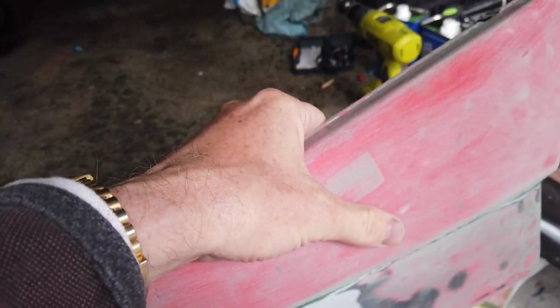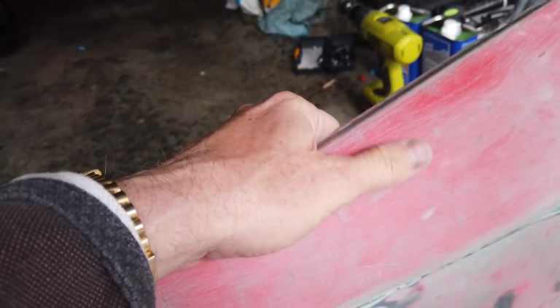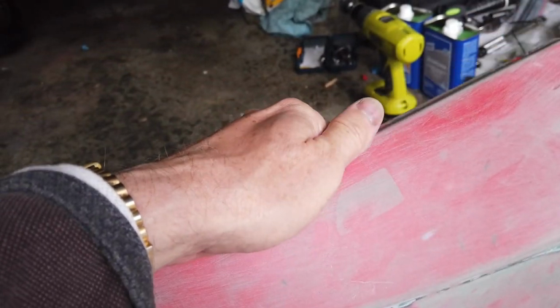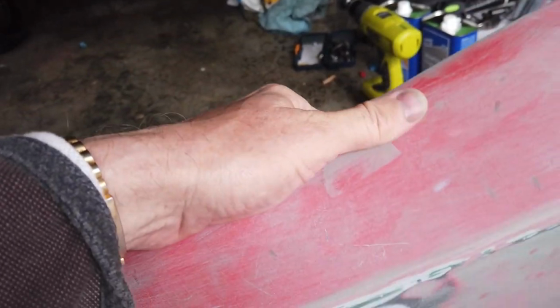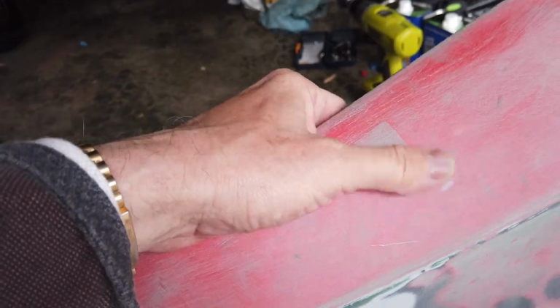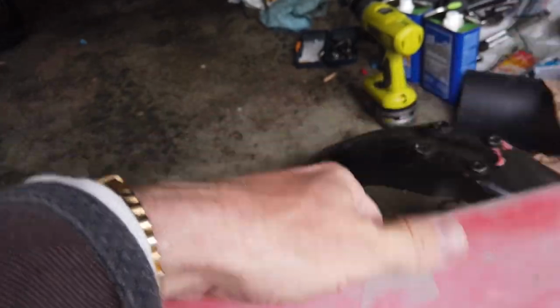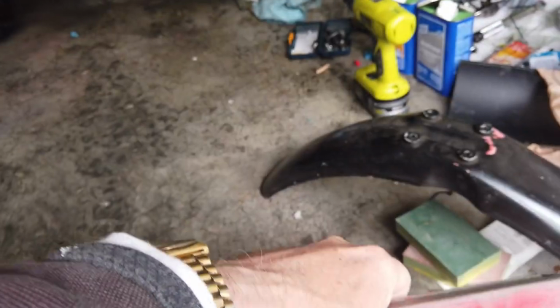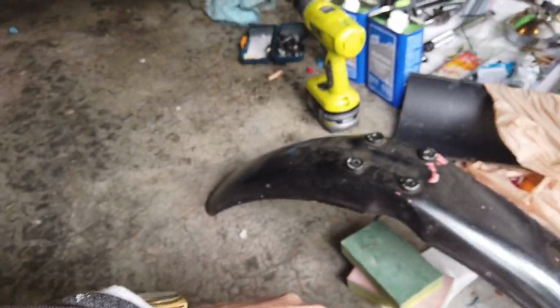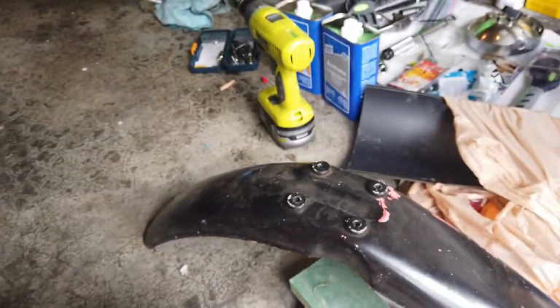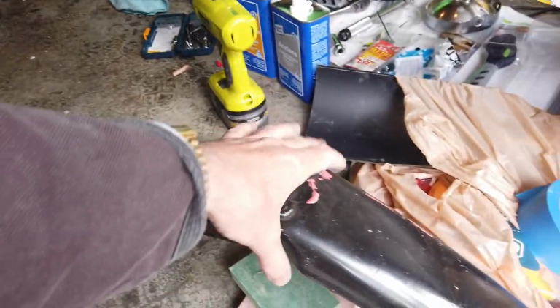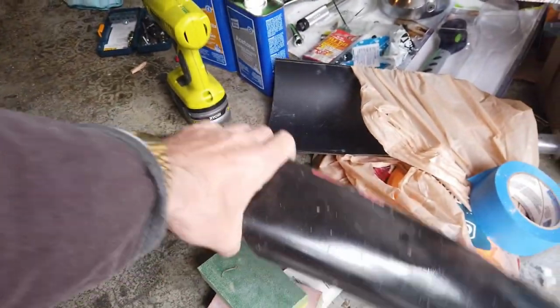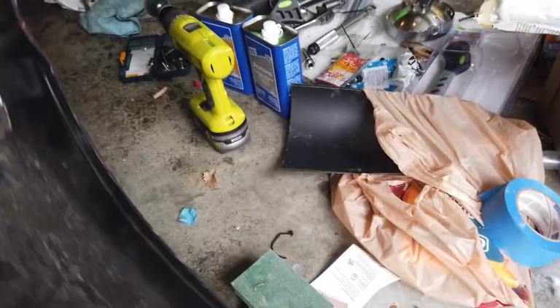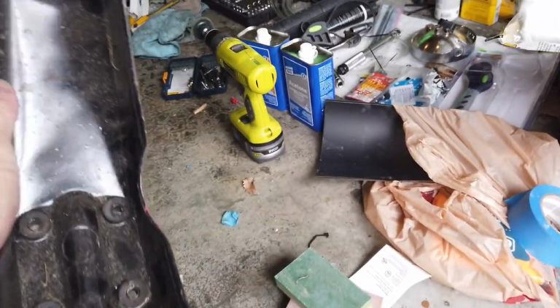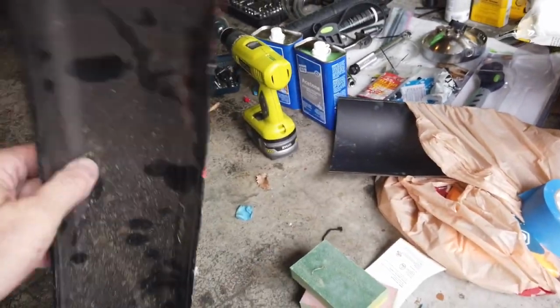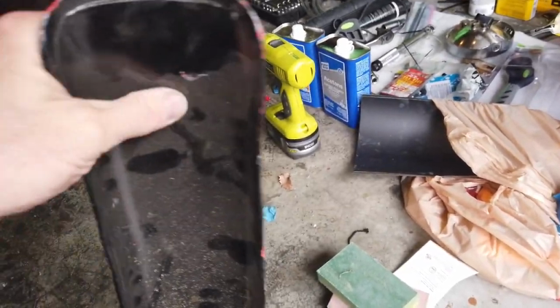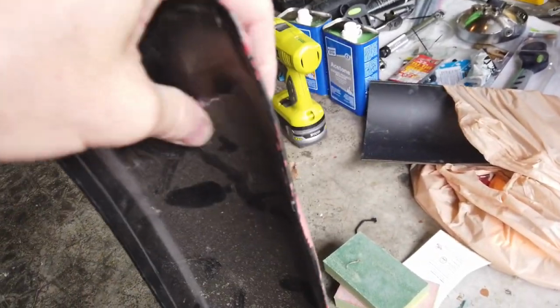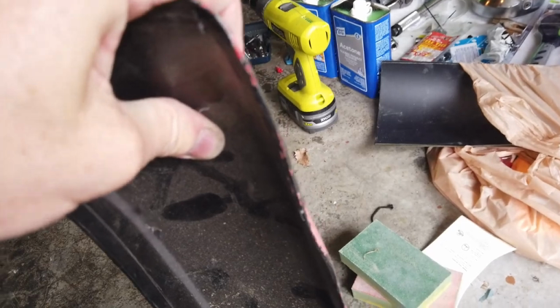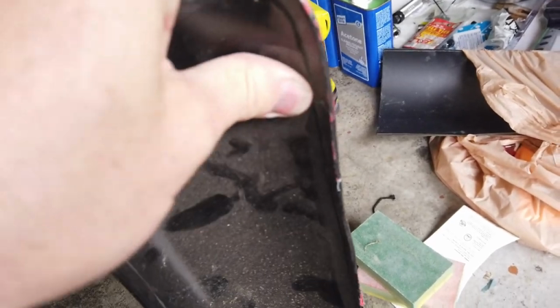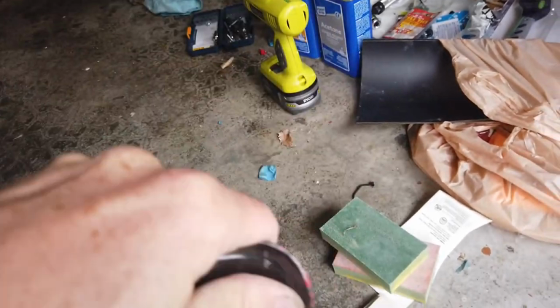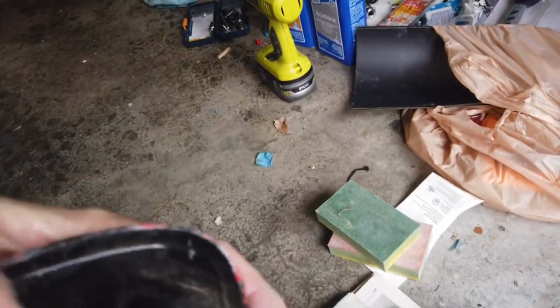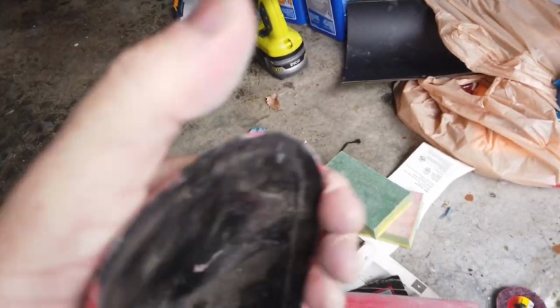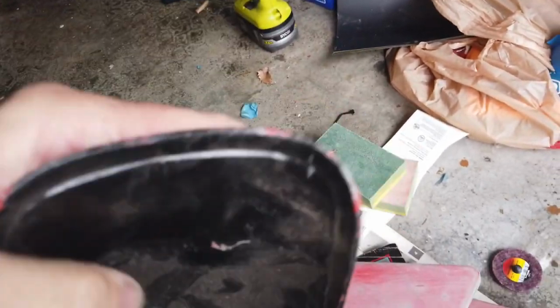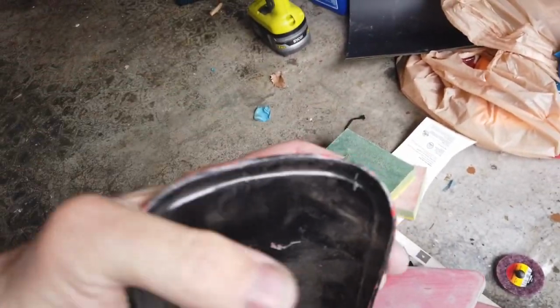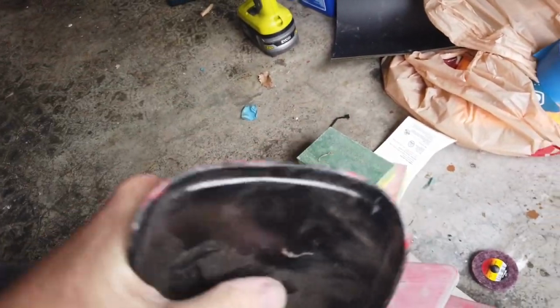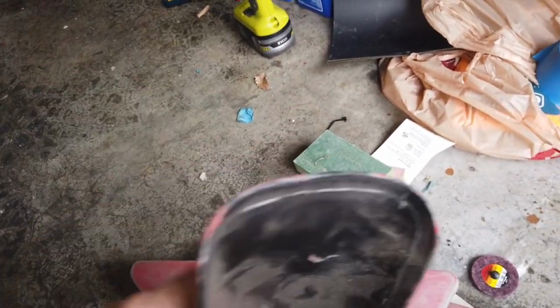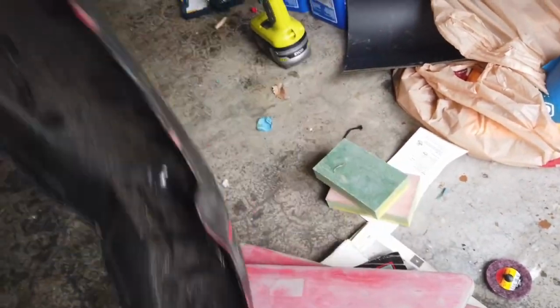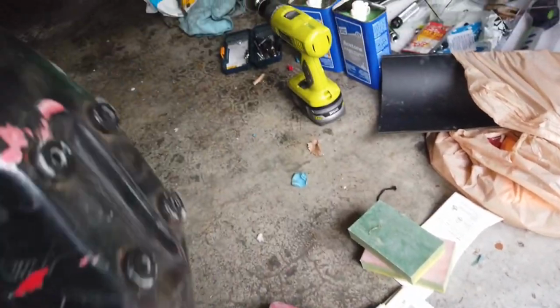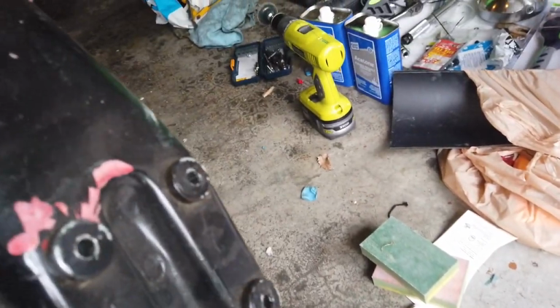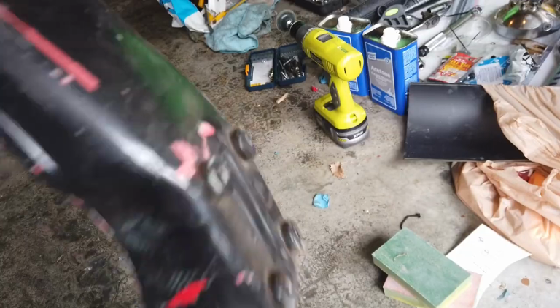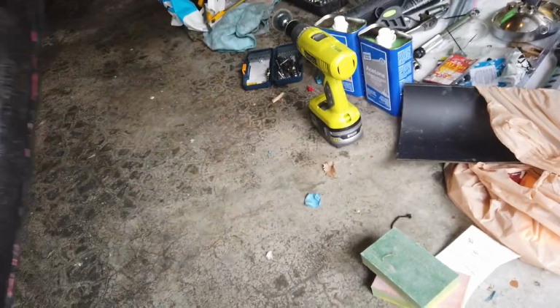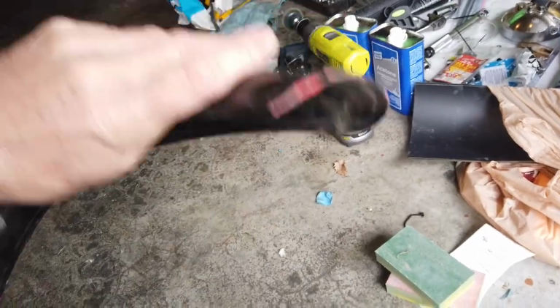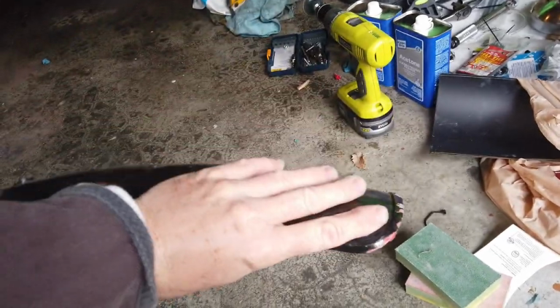It turns out I believe this stuff here is not ABS. This flexible, simple plastic is probably polypropylene.